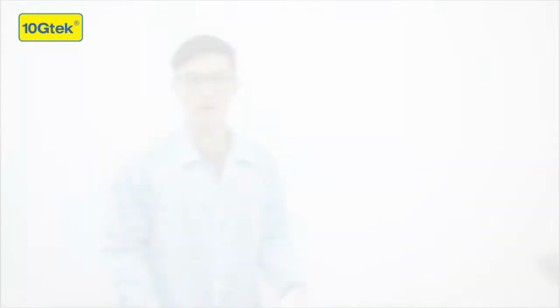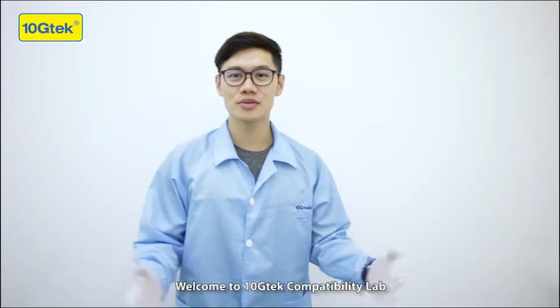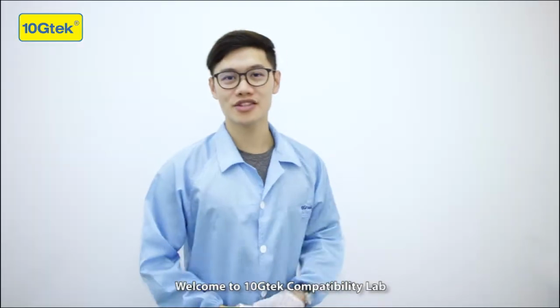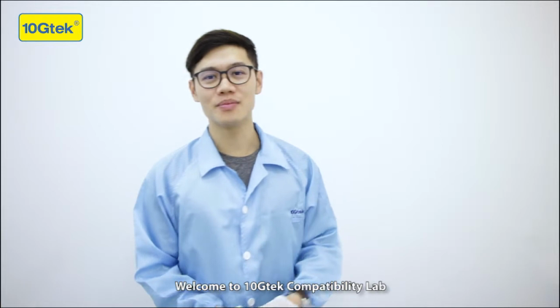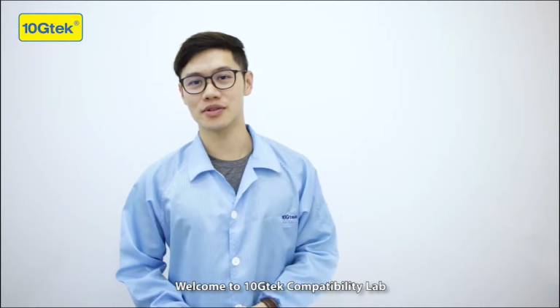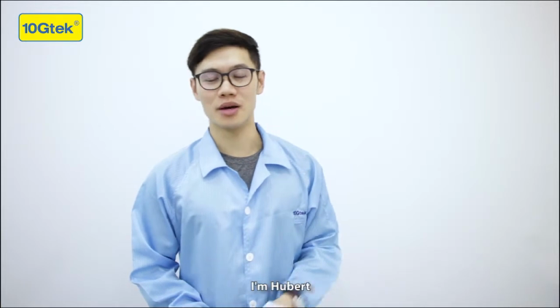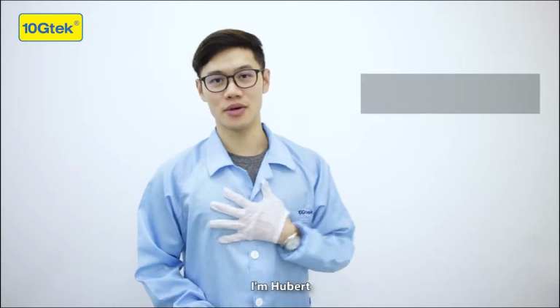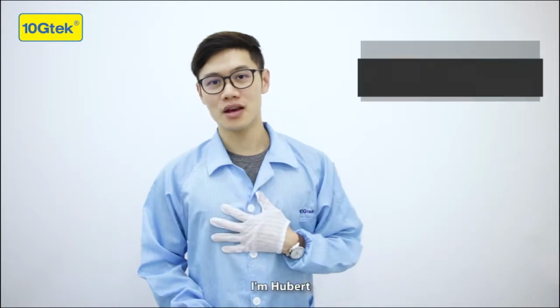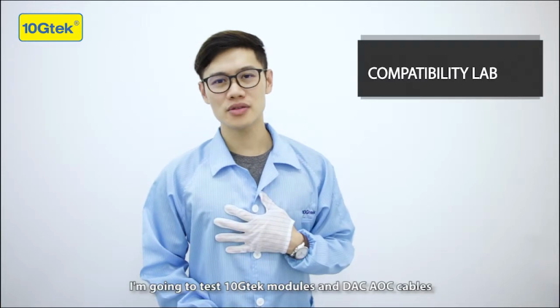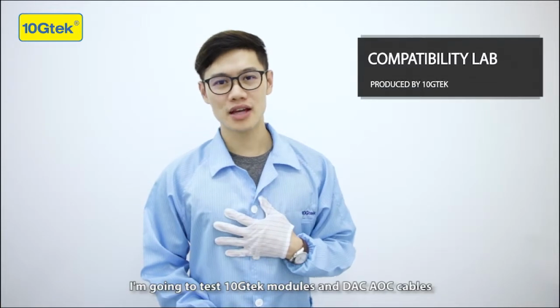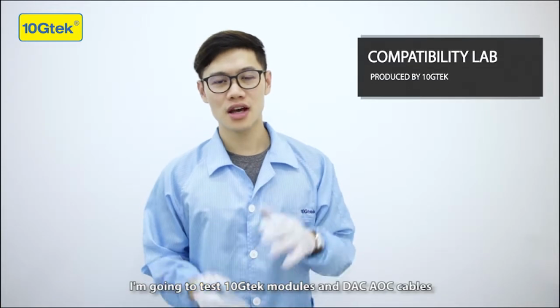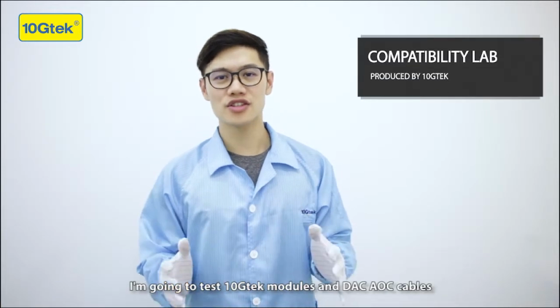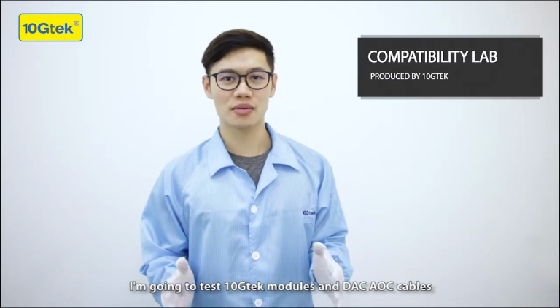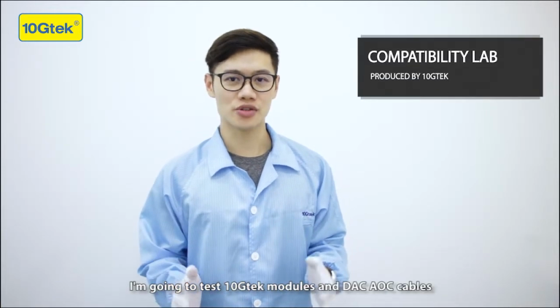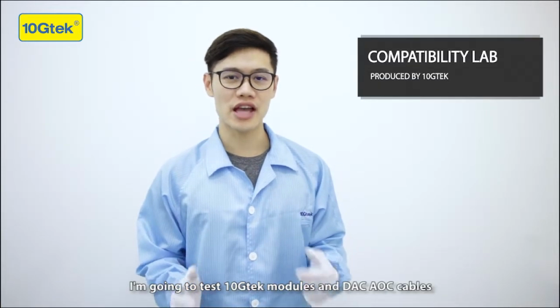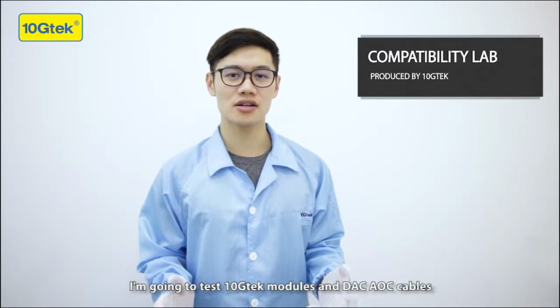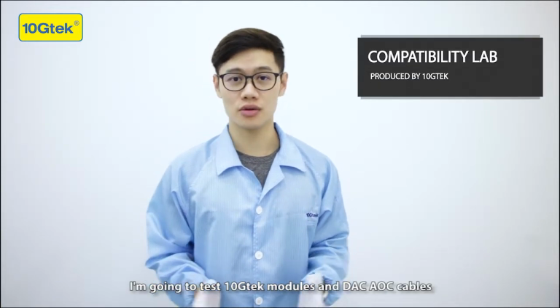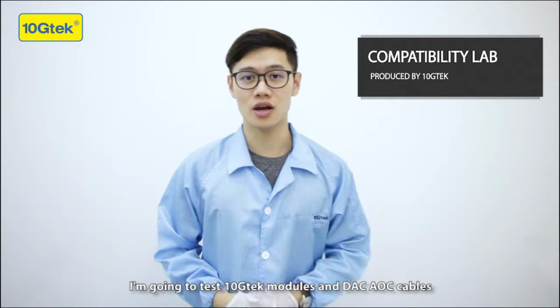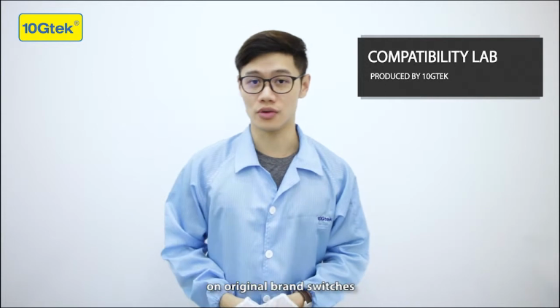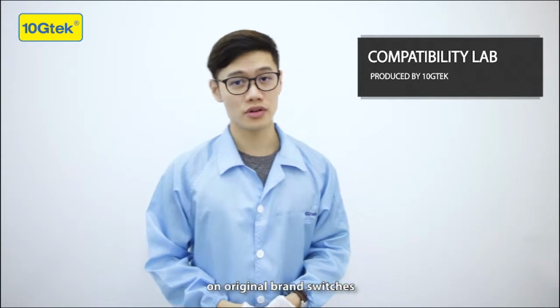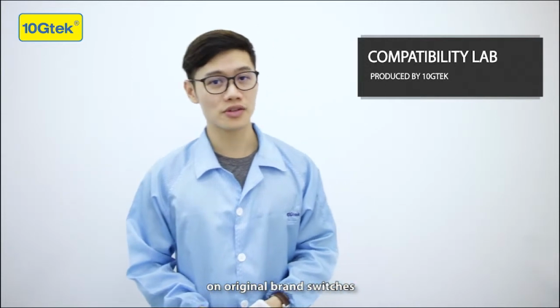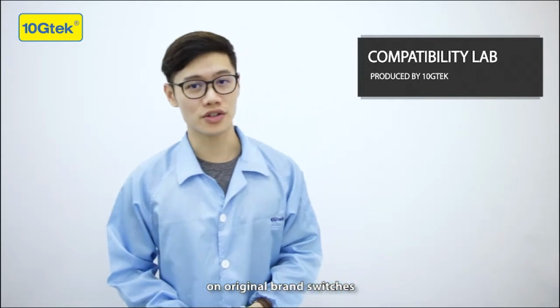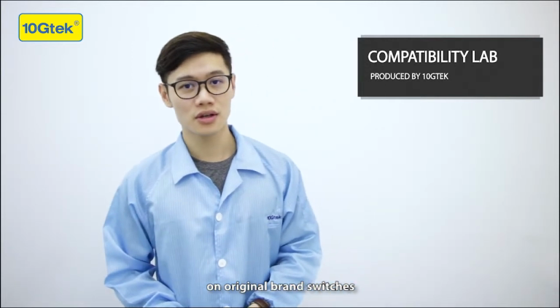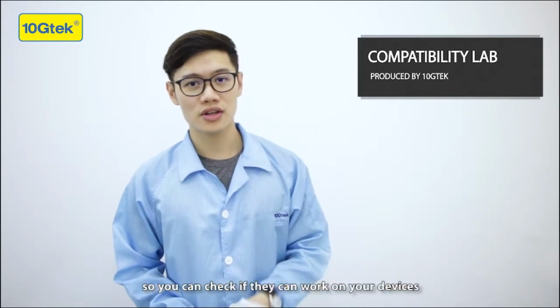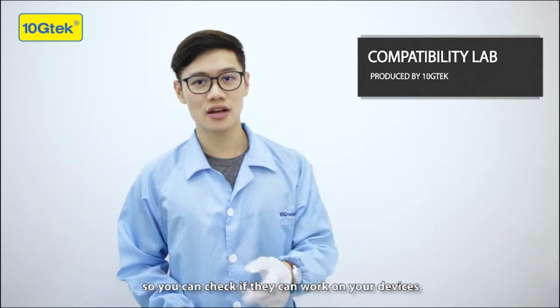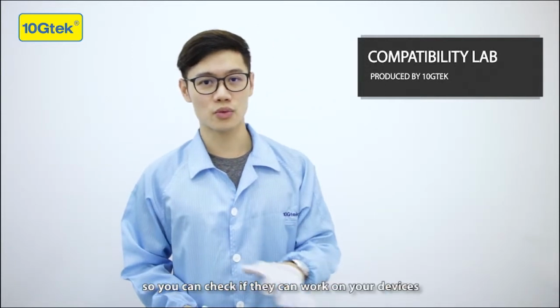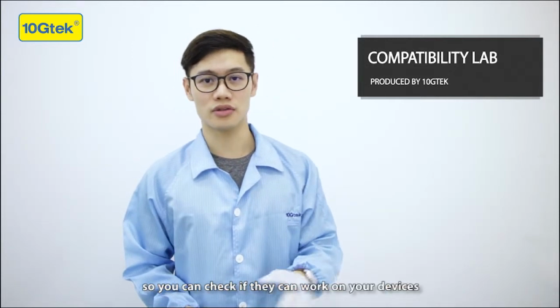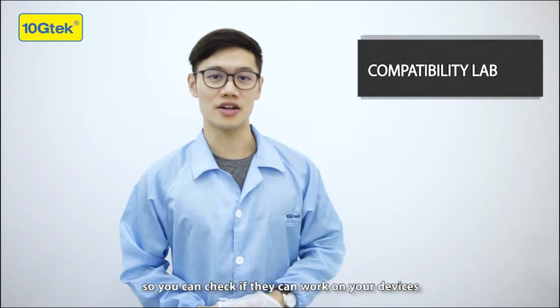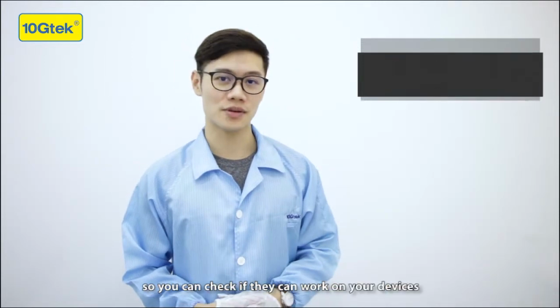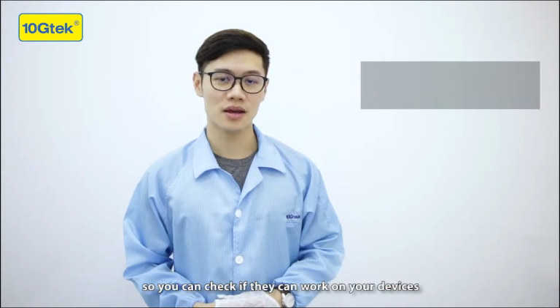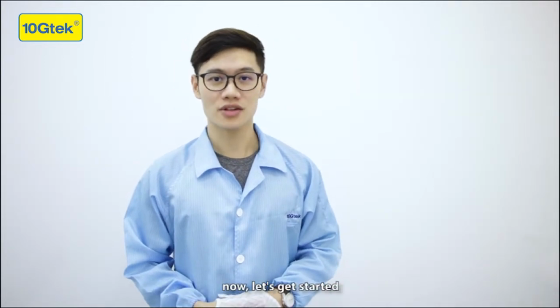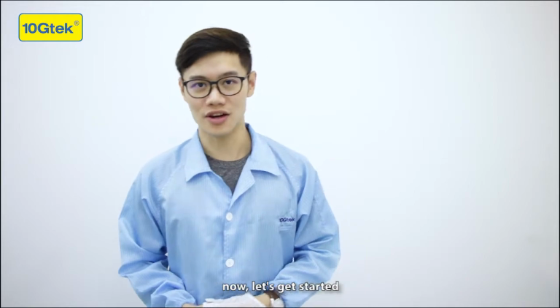Welcome to 10GTEC Compatibility Lab, I'm Hubert. I'm going to test 10GTEC modules and DAC AOC cables on the original brand switches, so you can check if they can work on your devices. Now let's get started.